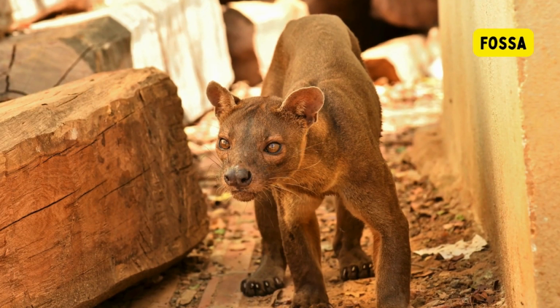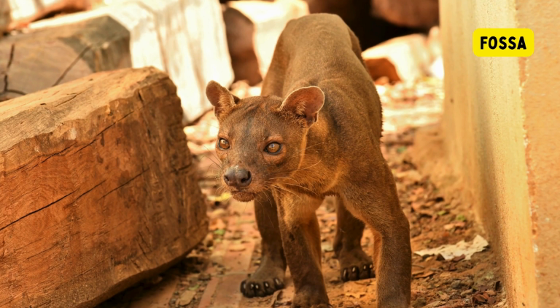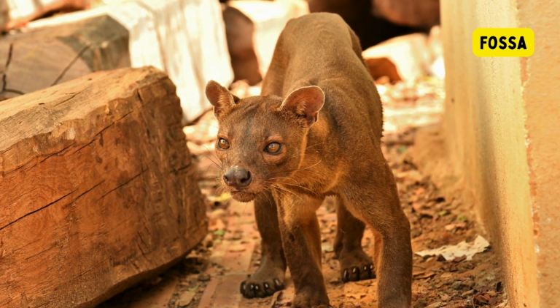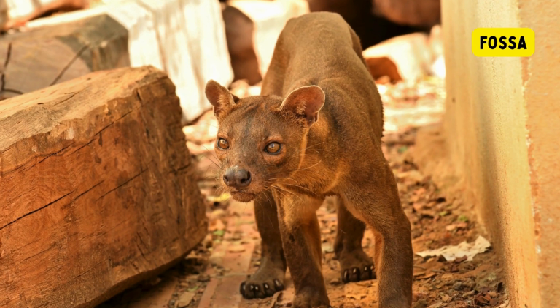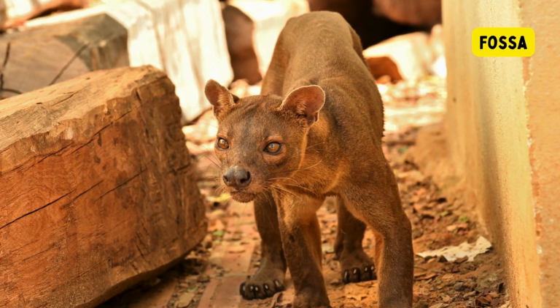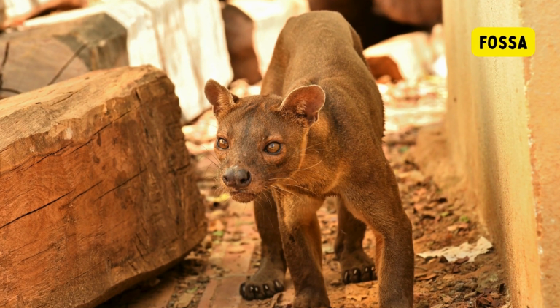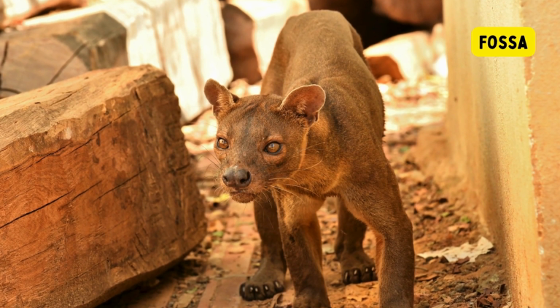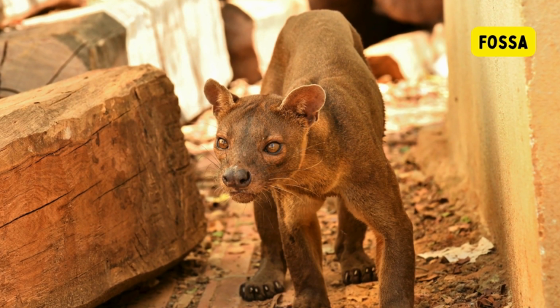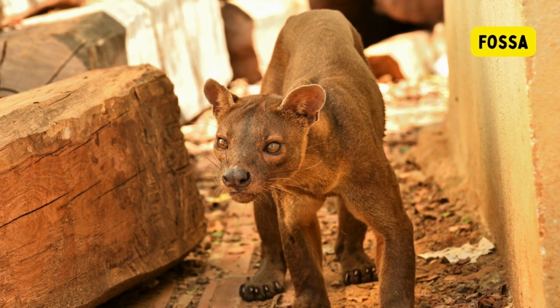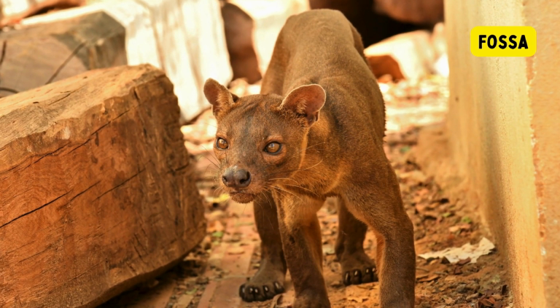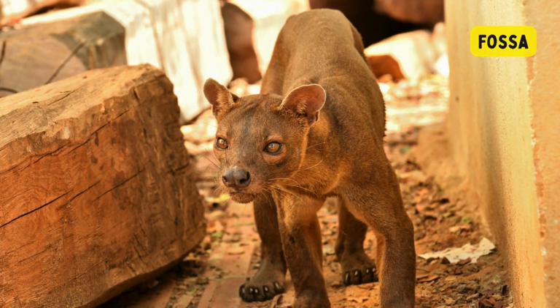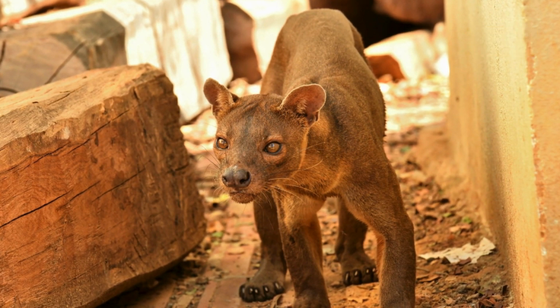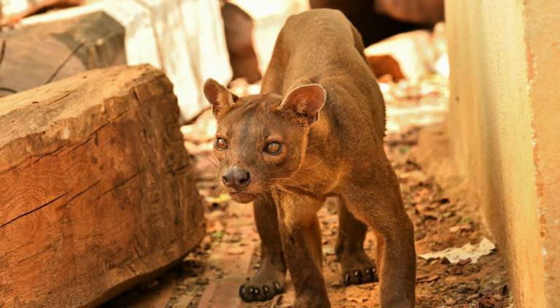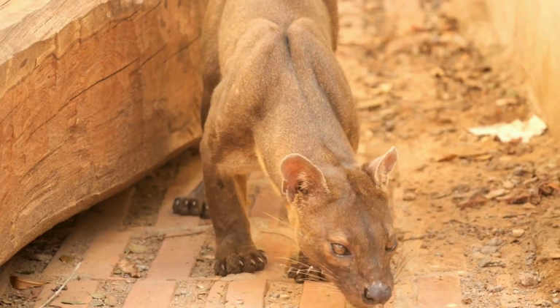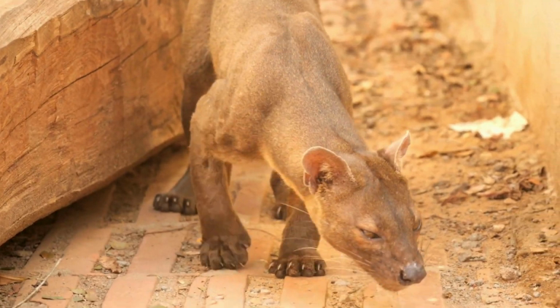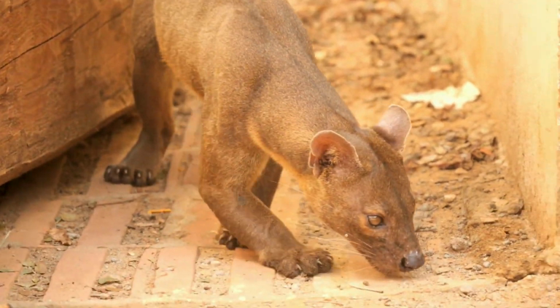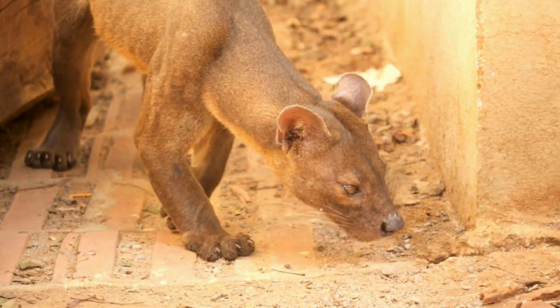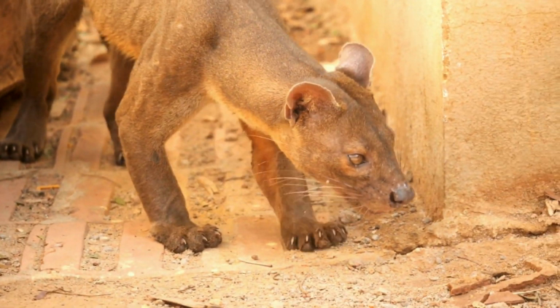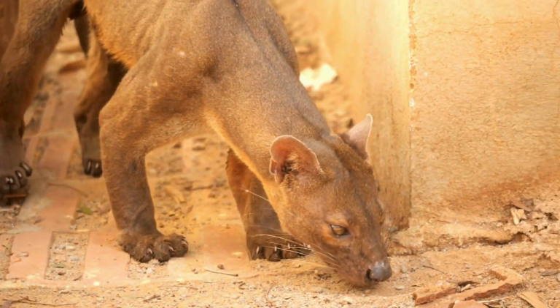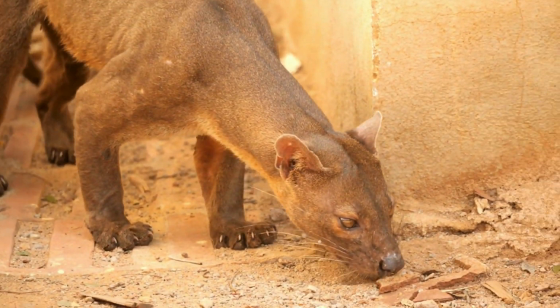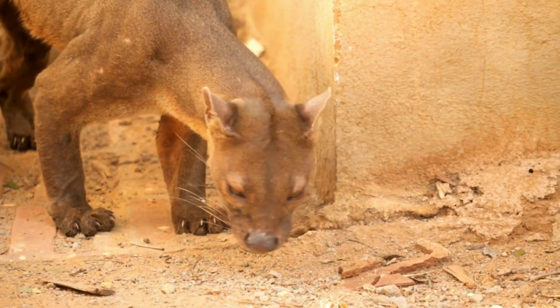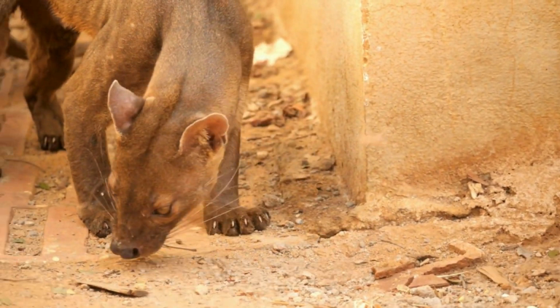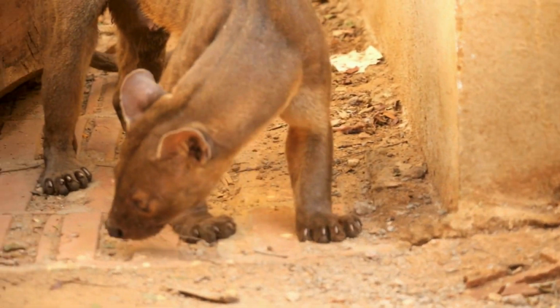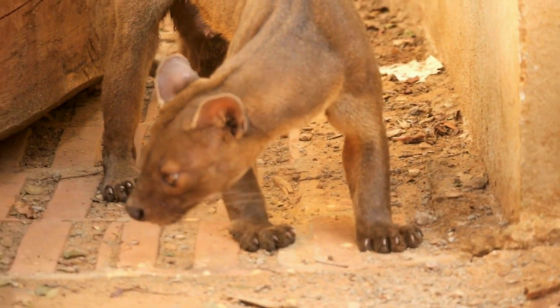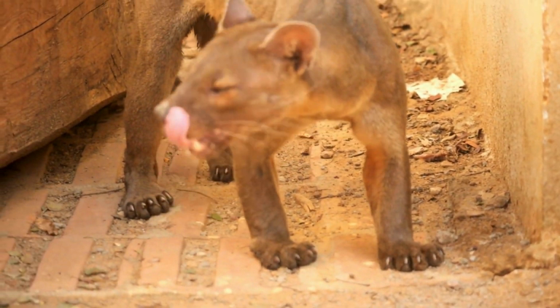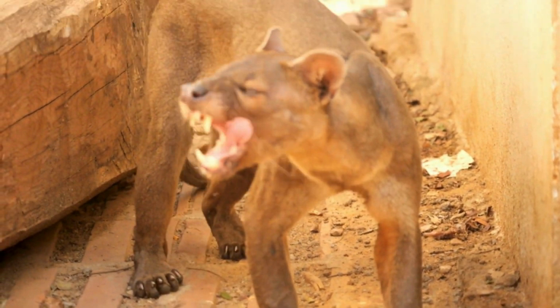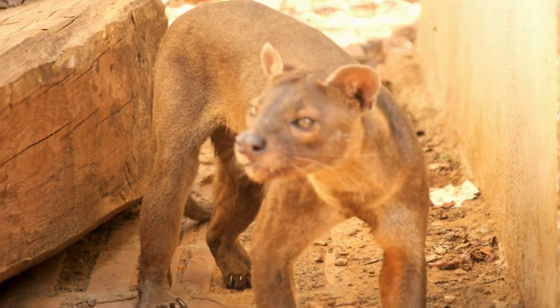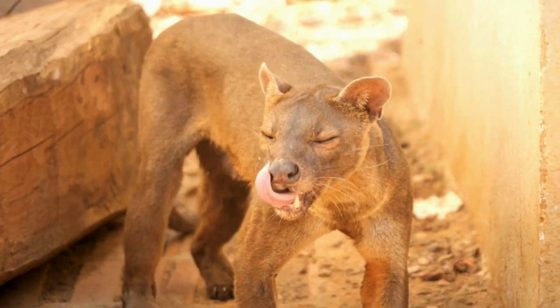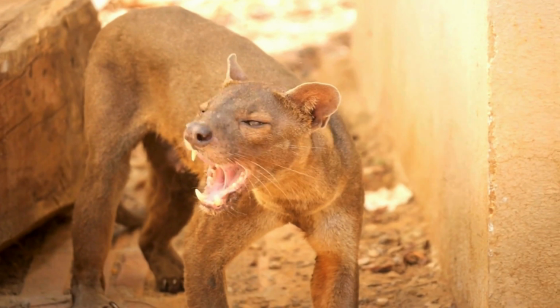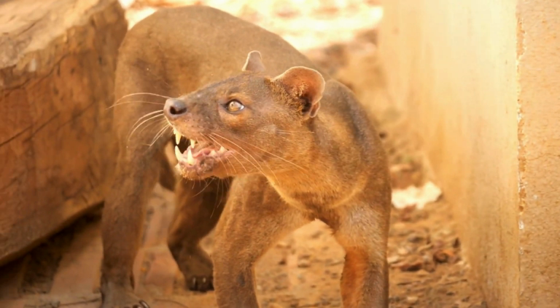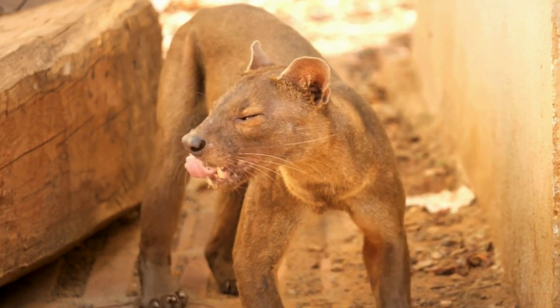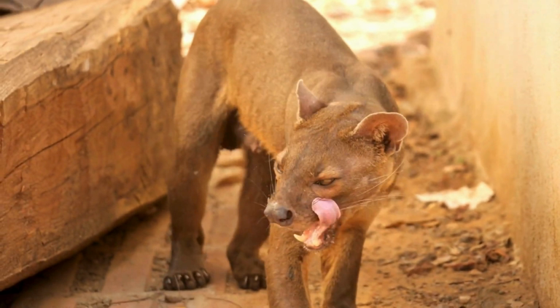Fossa. The fossa is a unique and carnivorous mammal that is native to the island of Madagascar. It is the largest carnivorous mammal on the island and belongs to the family Eupolaridae.